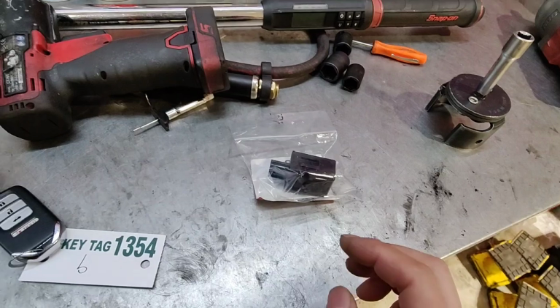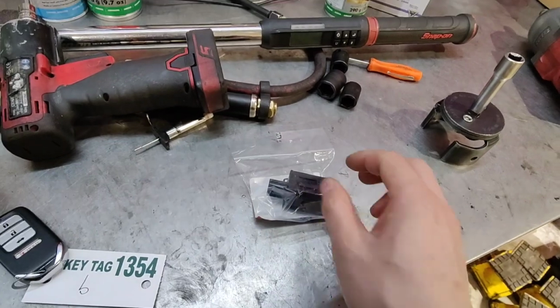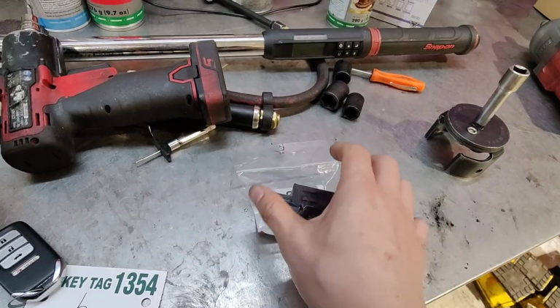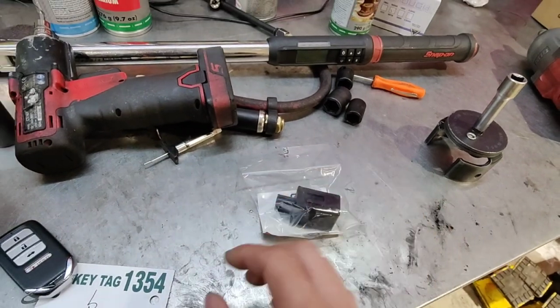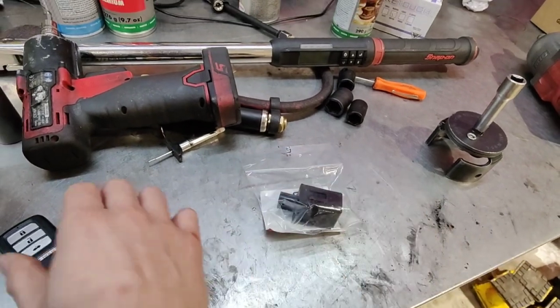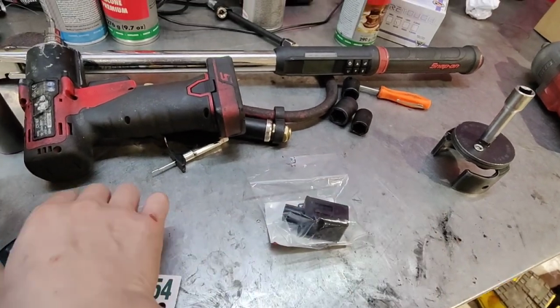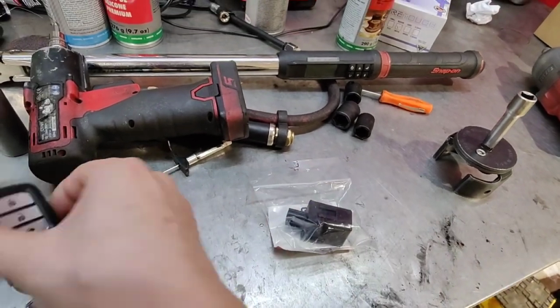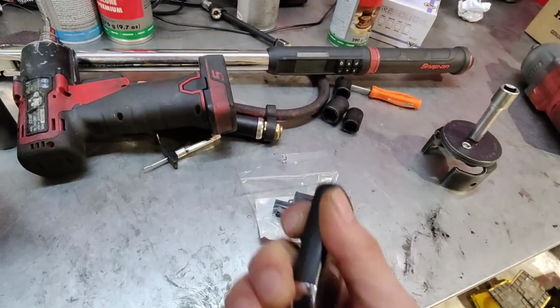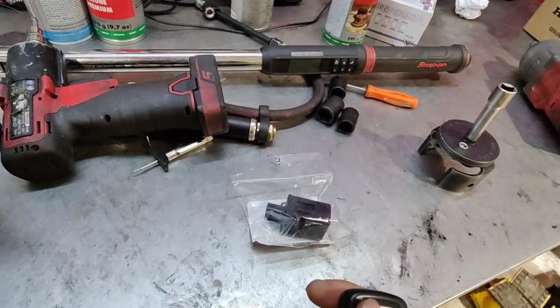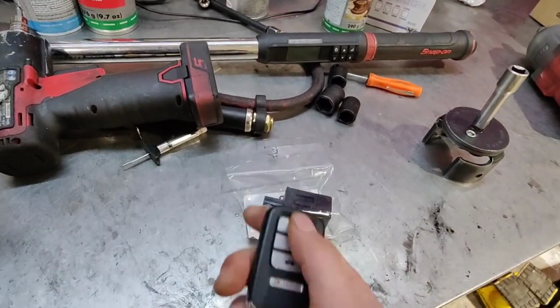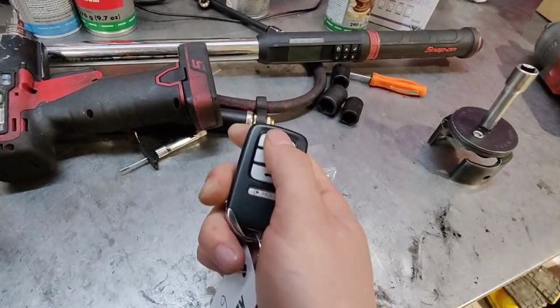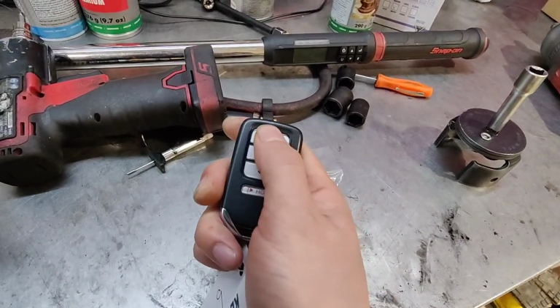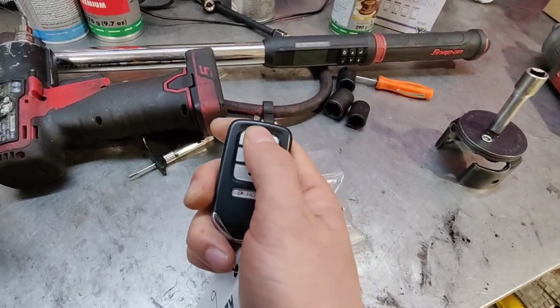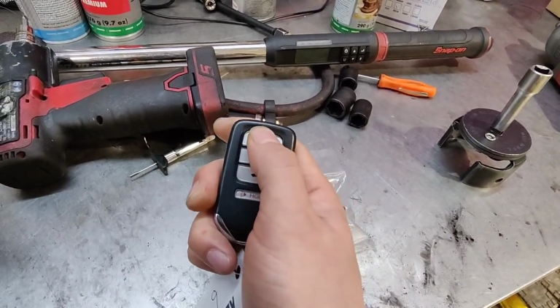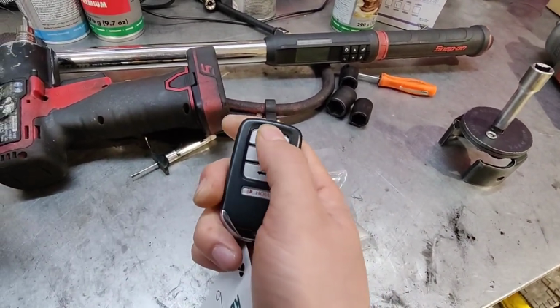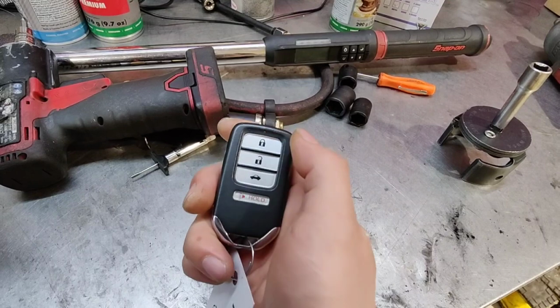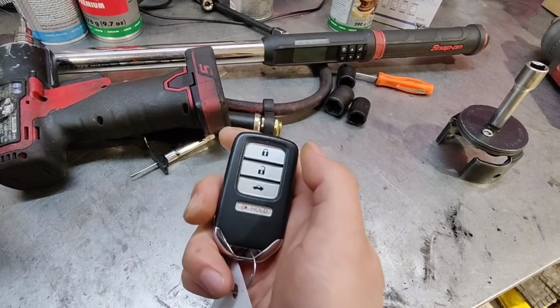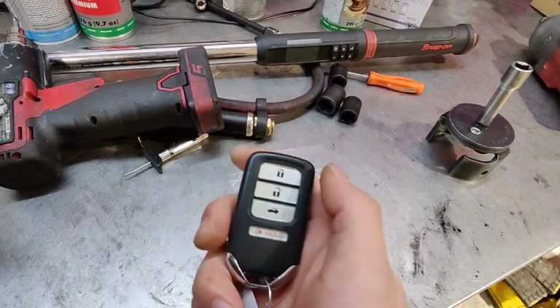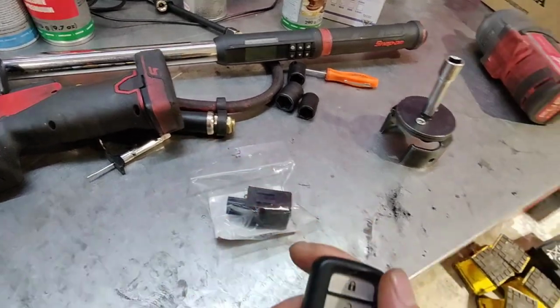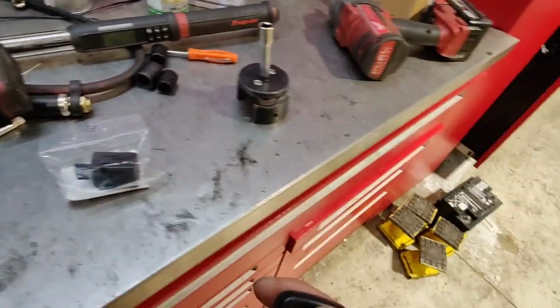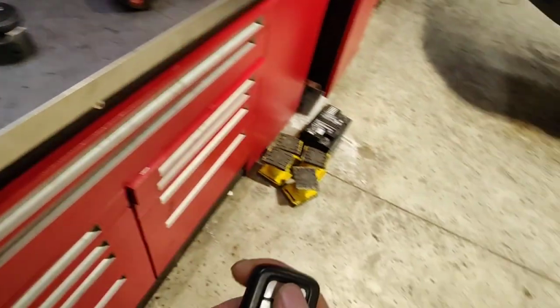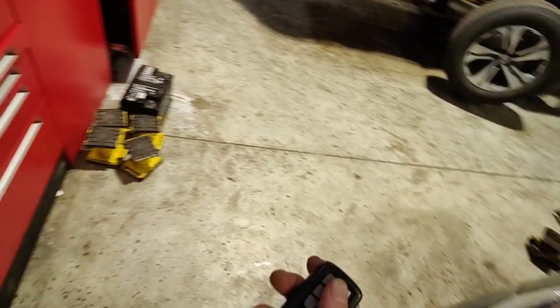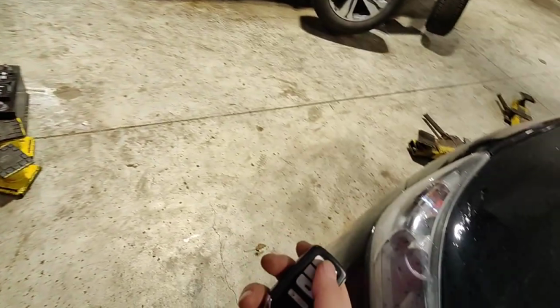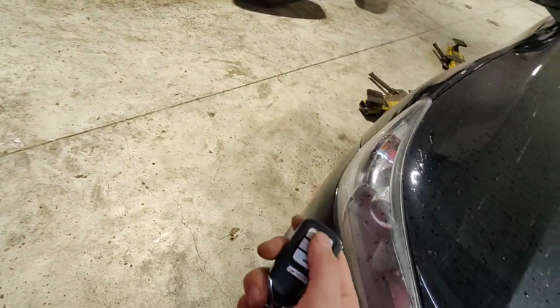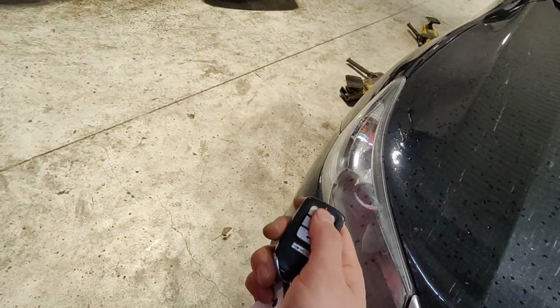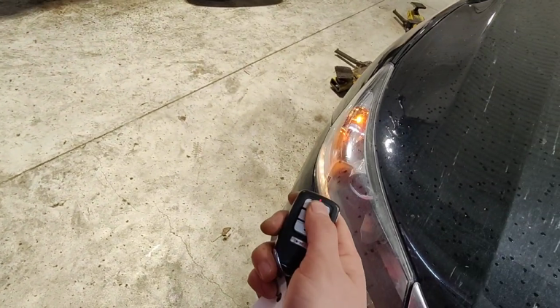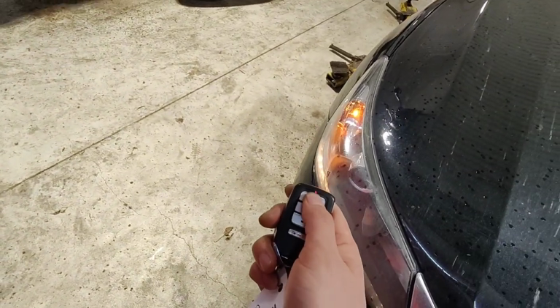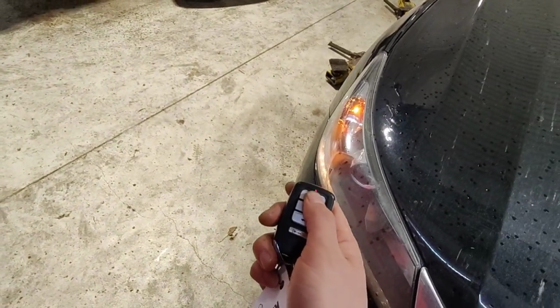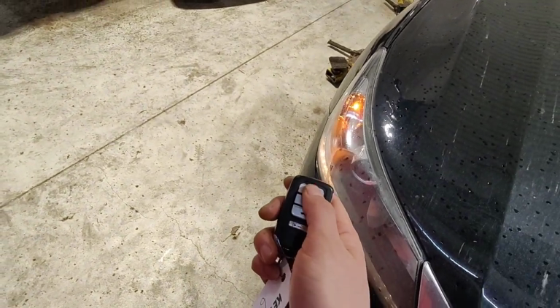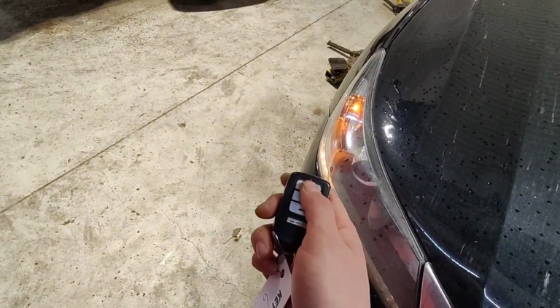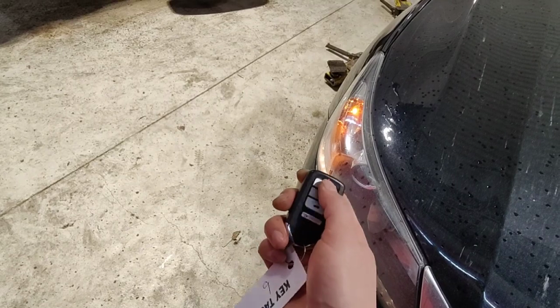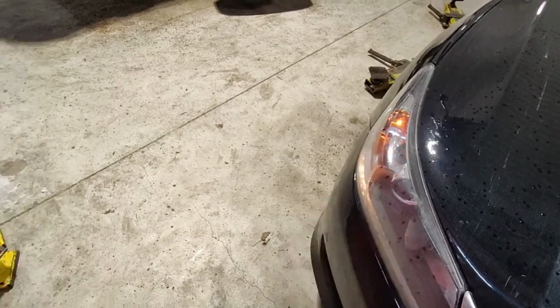I got a customer complaint. He is saying that when he locks the door, the car doesn't beep at him anymore. This is a 2013 Accord. Of course it doesn't beep.